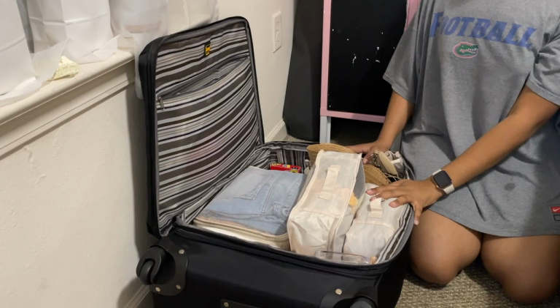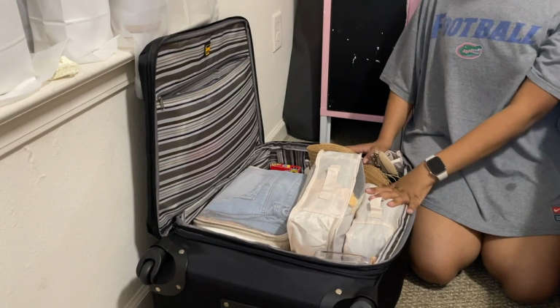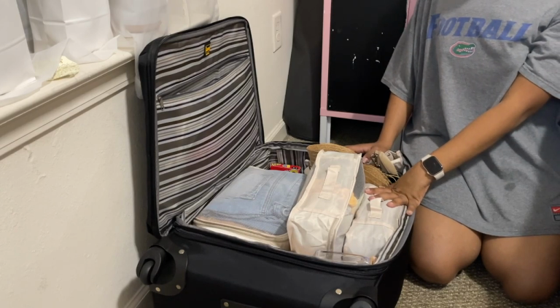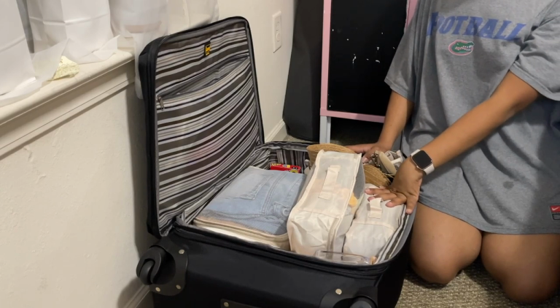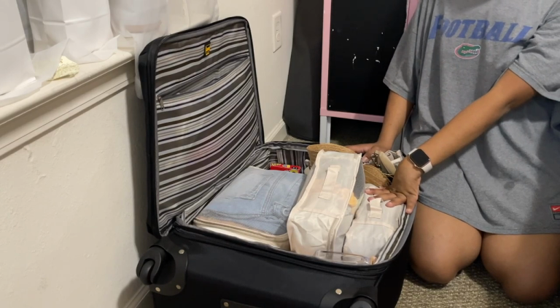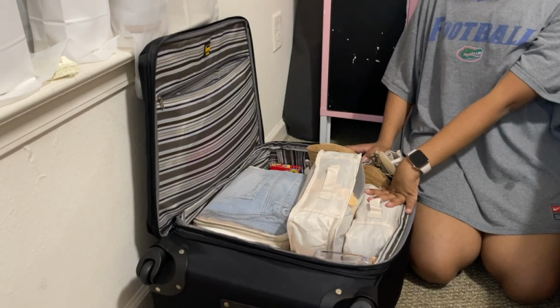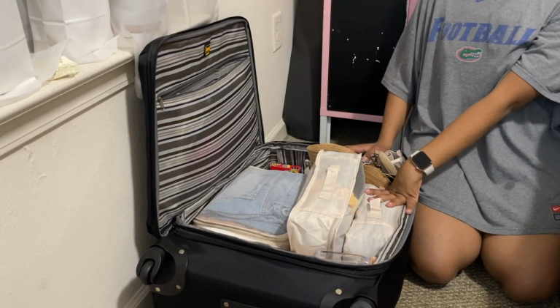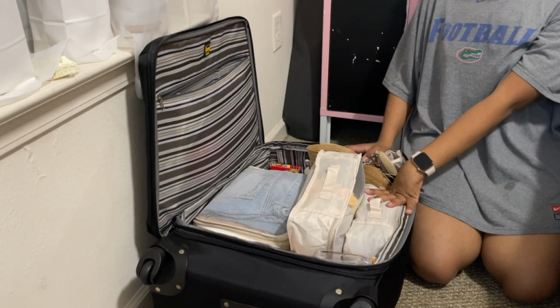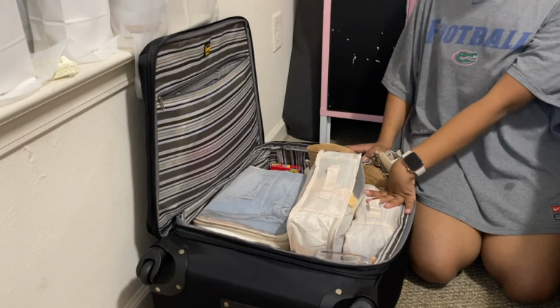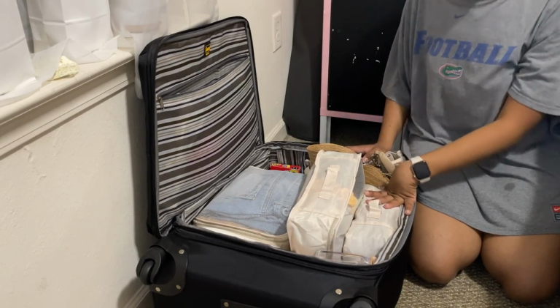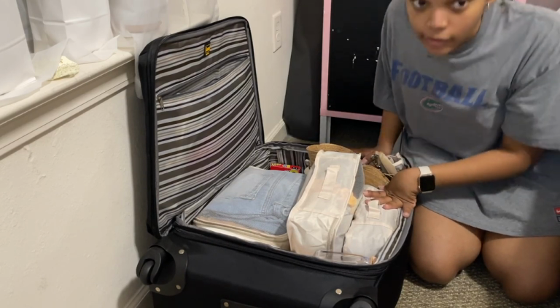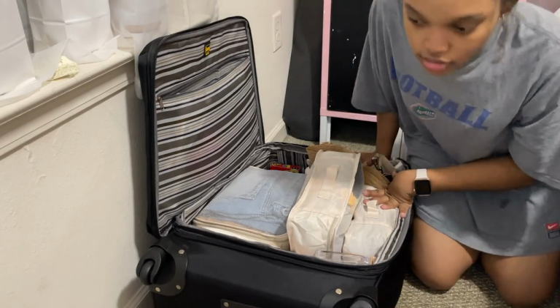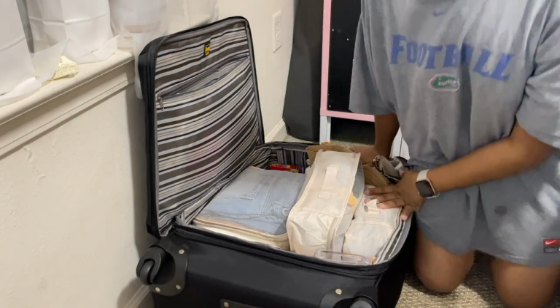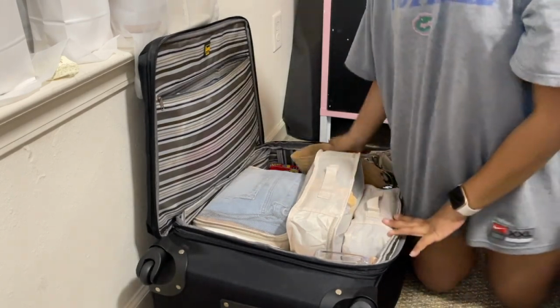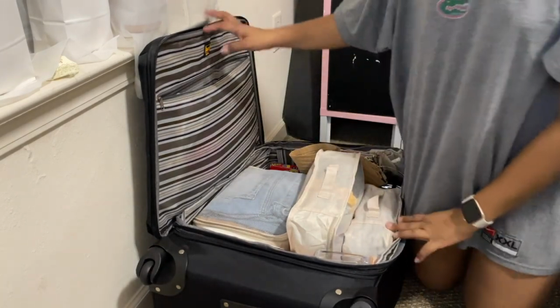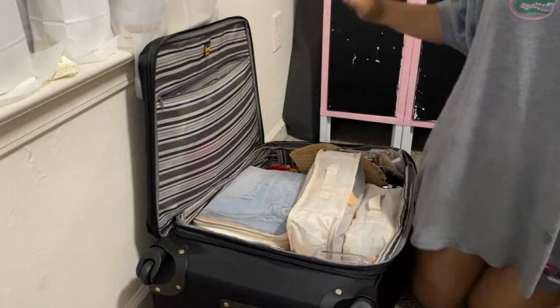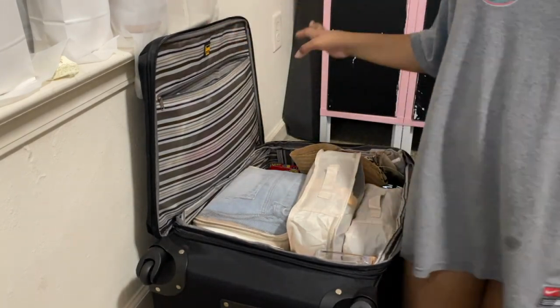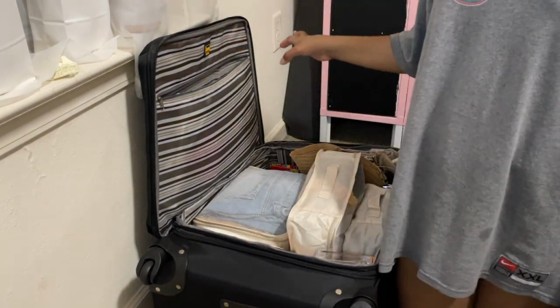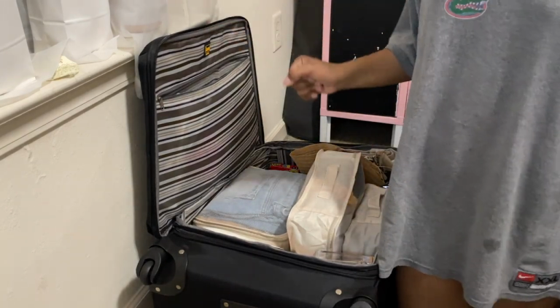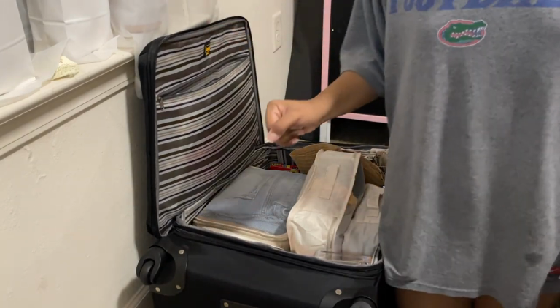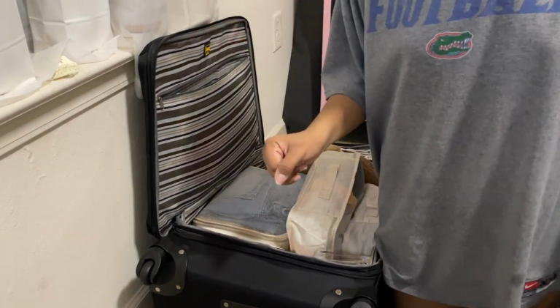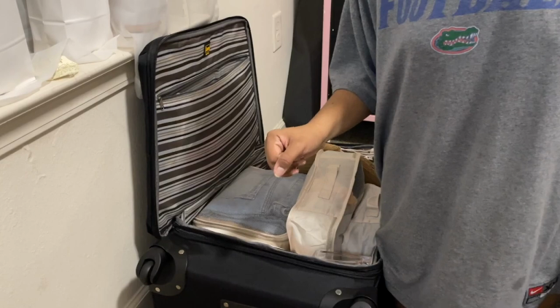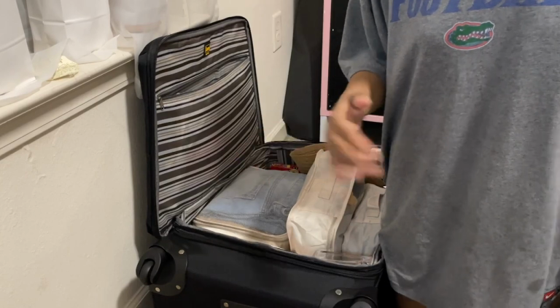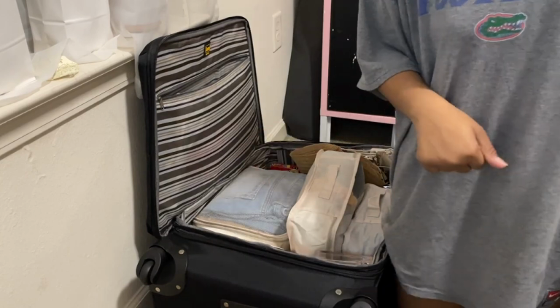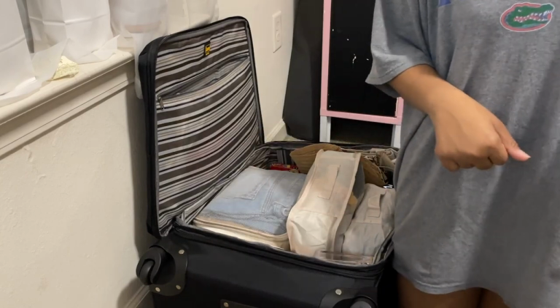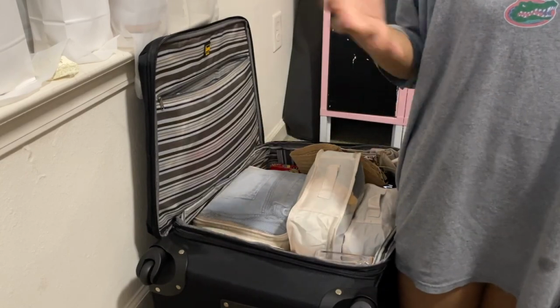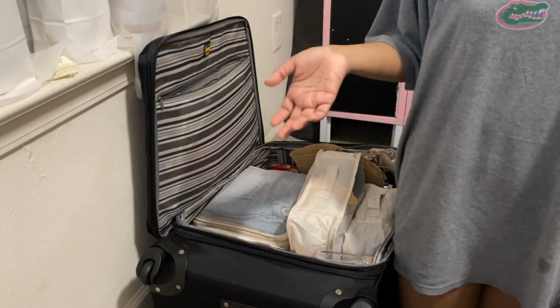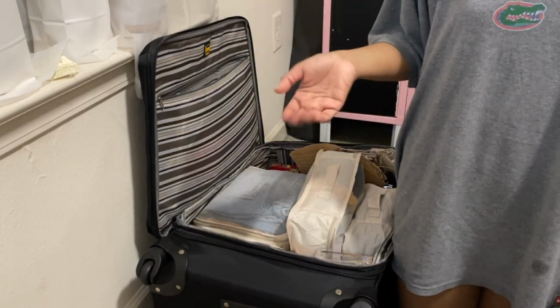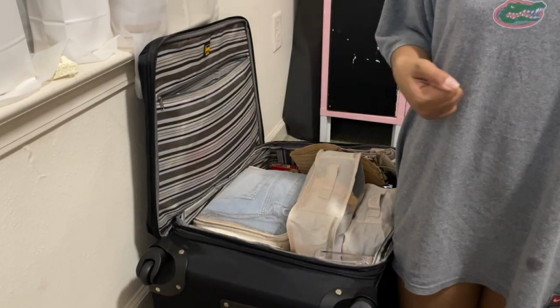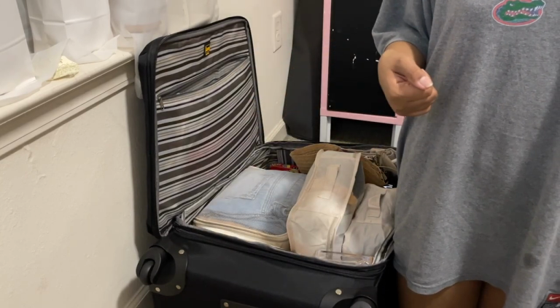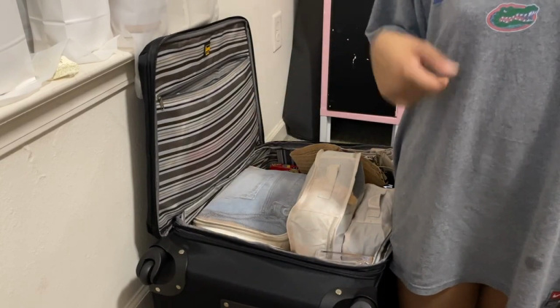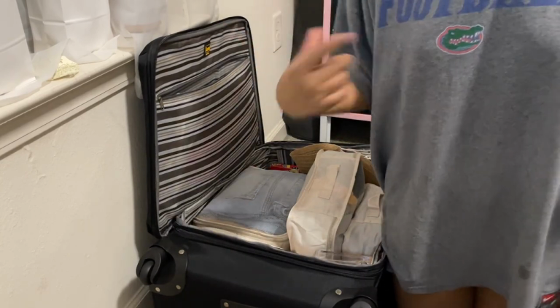I'm going to come to a stopping point because I'm over it. I can finish this tomorrow. I have to finish this tomorrow. We'll be back.